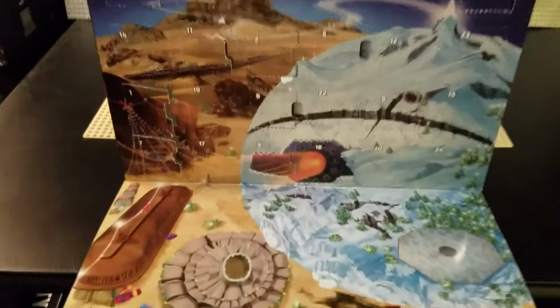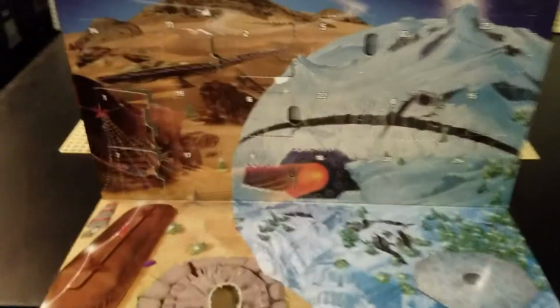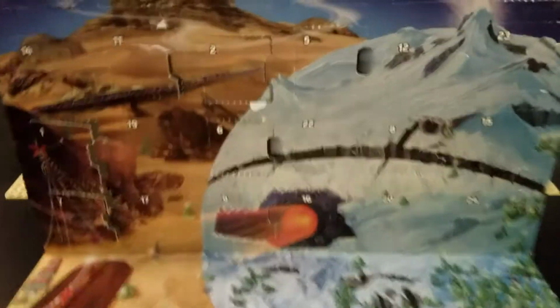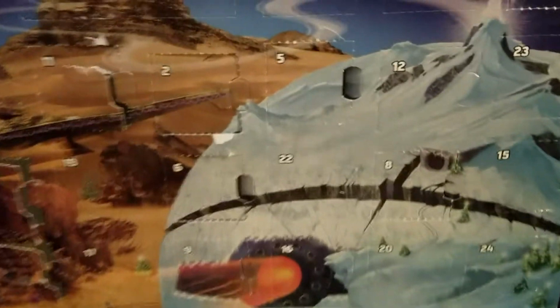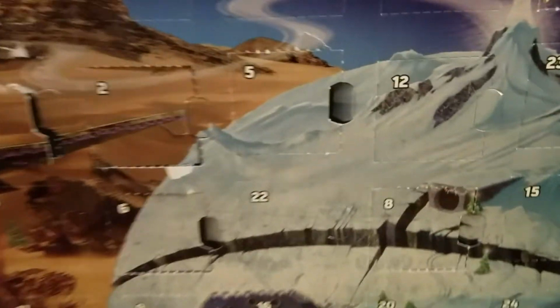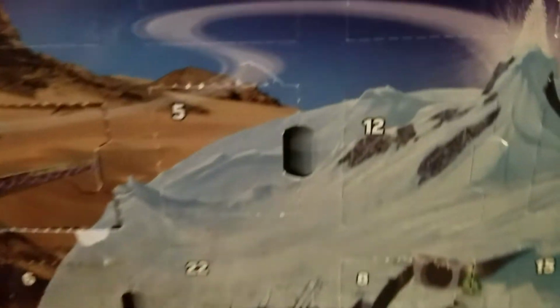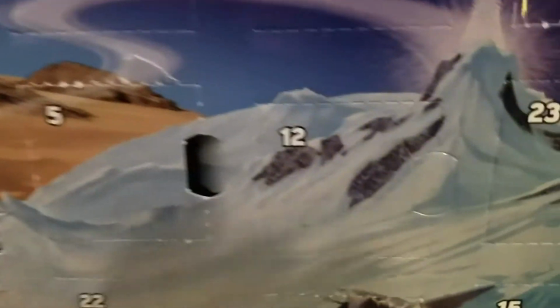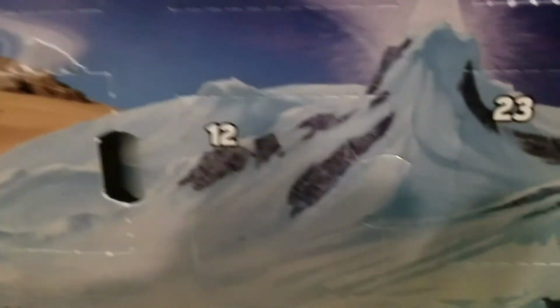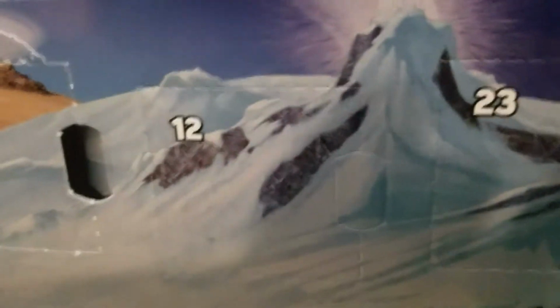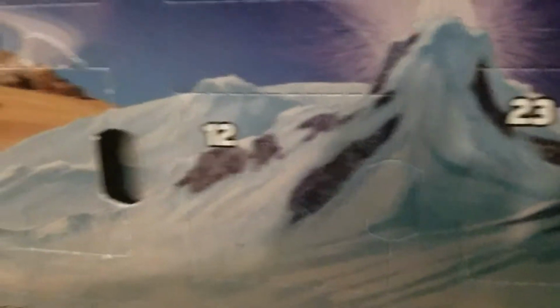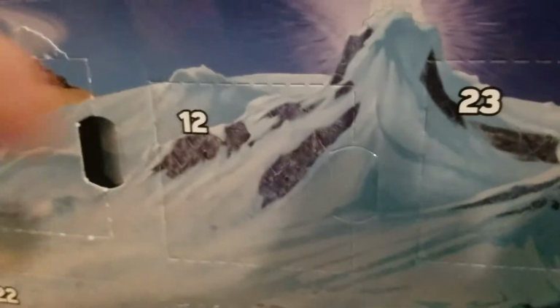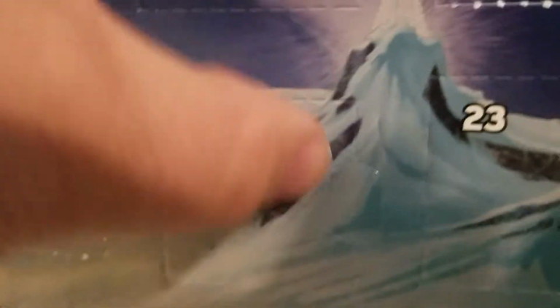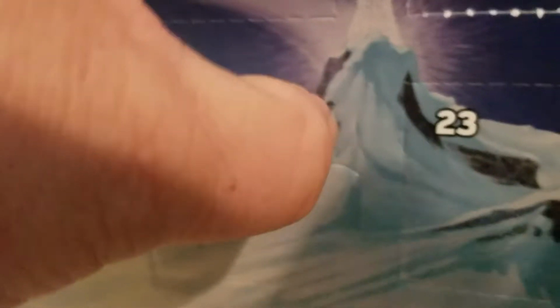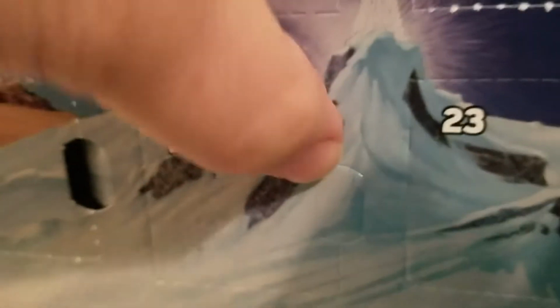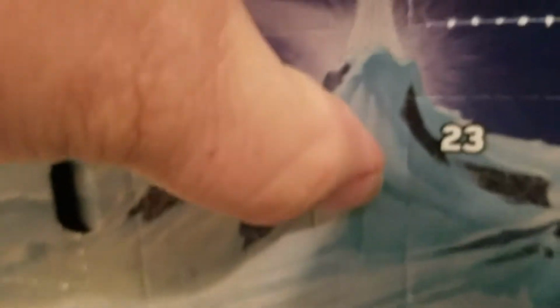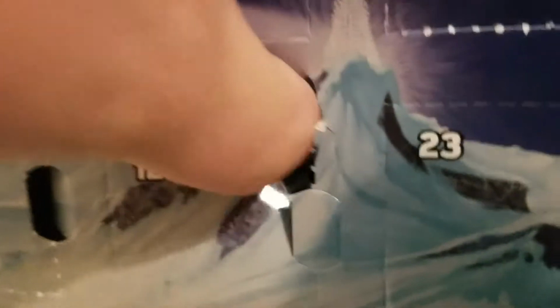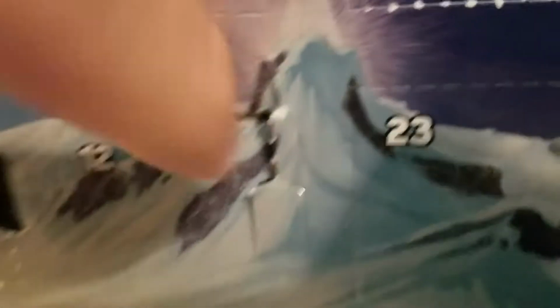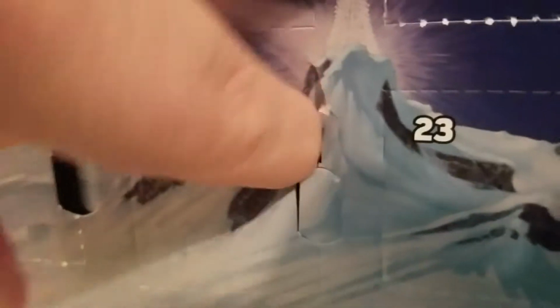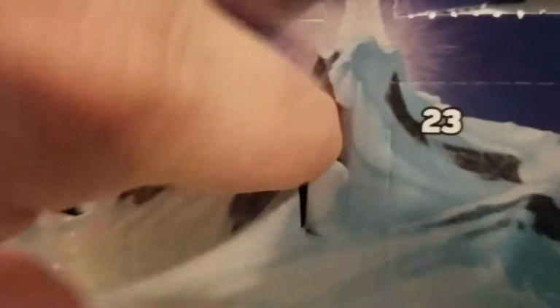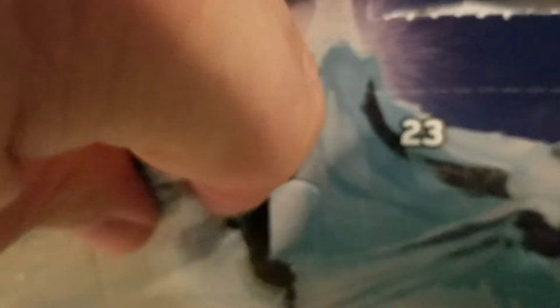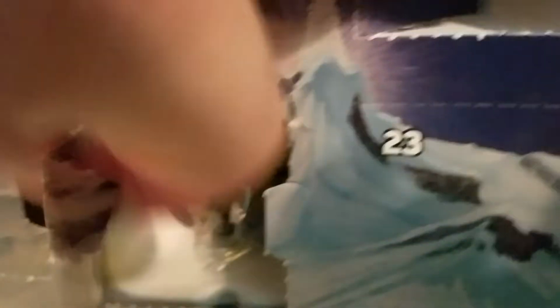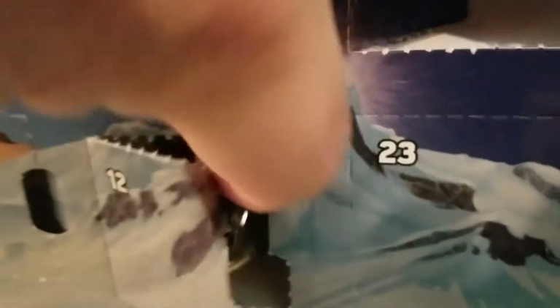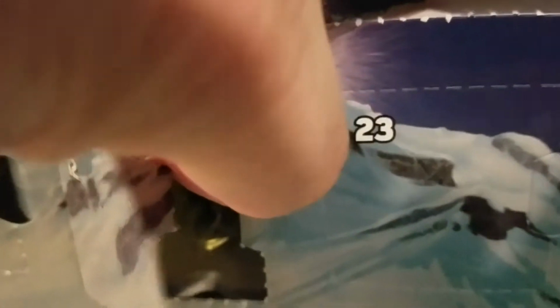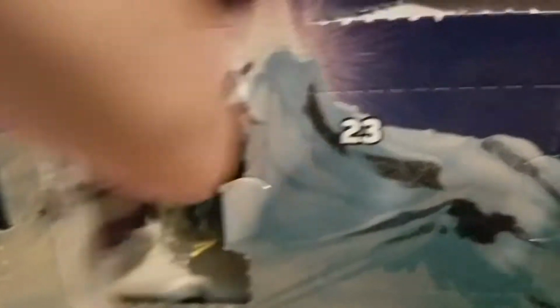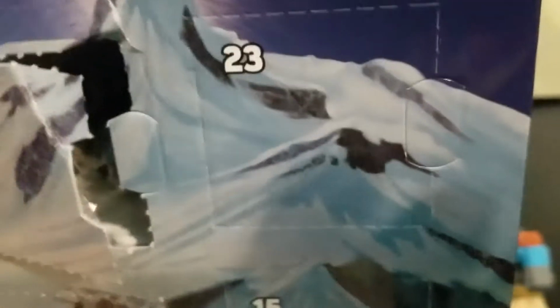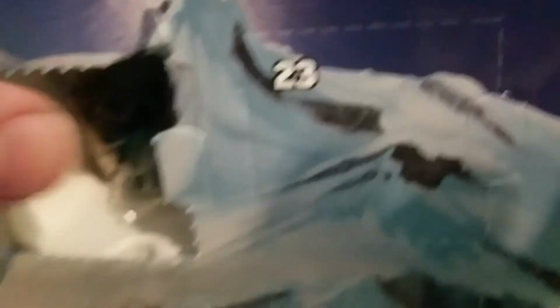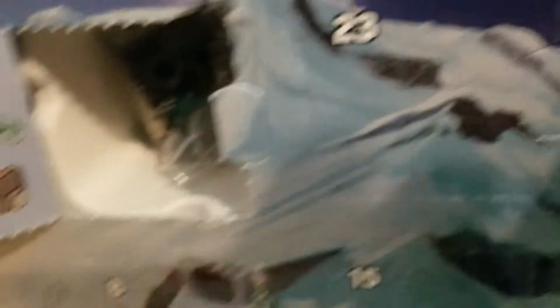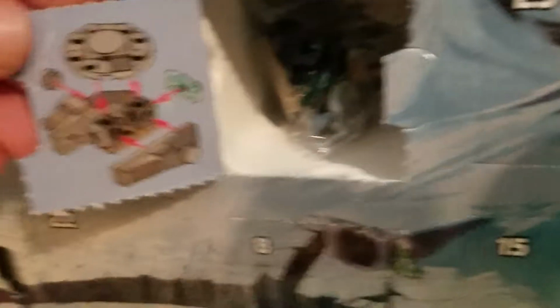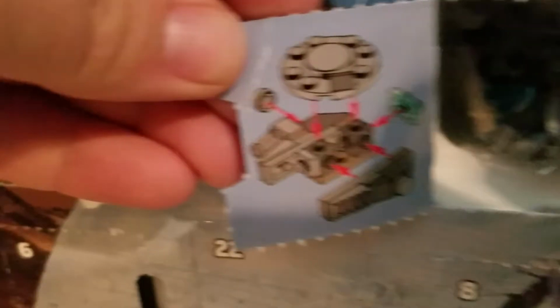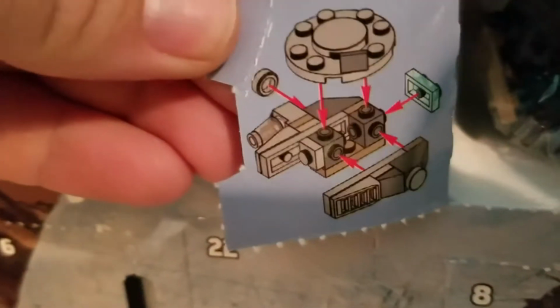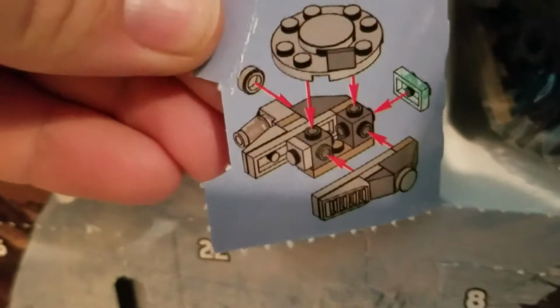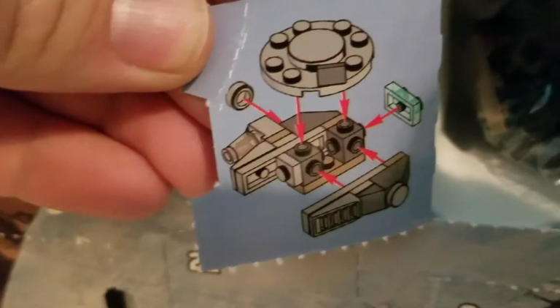Day 12 is behind this door. Oops. Millennium Falcon.